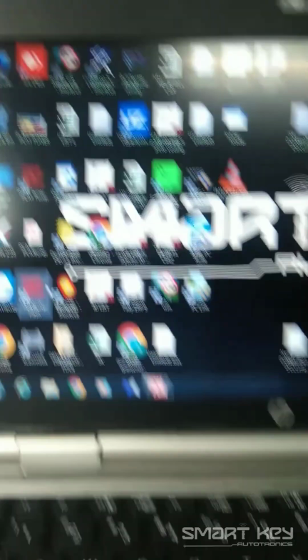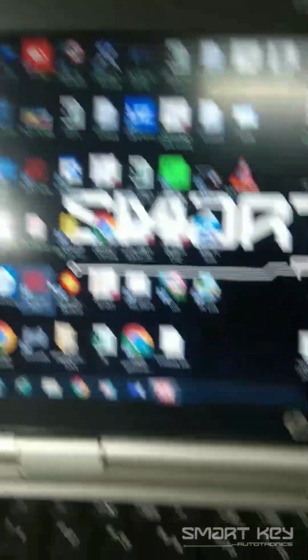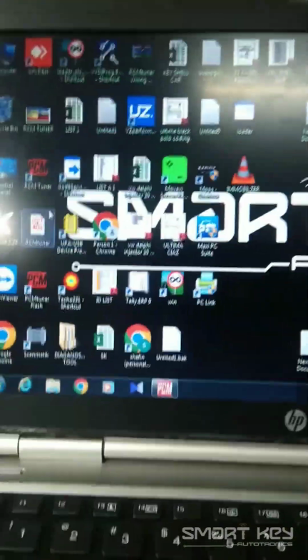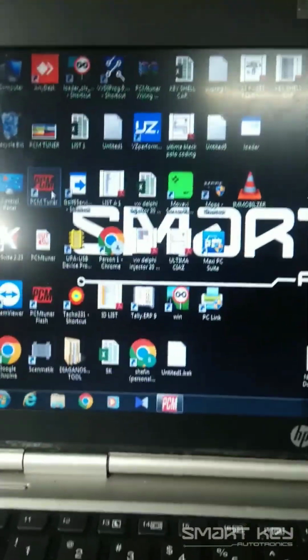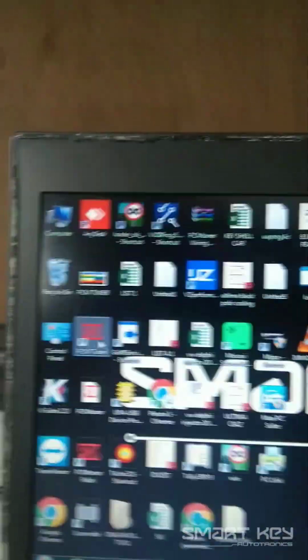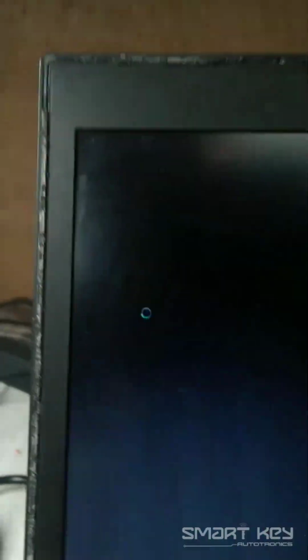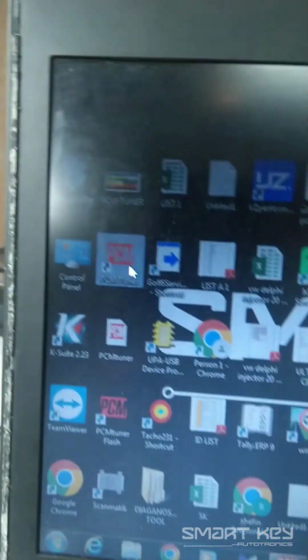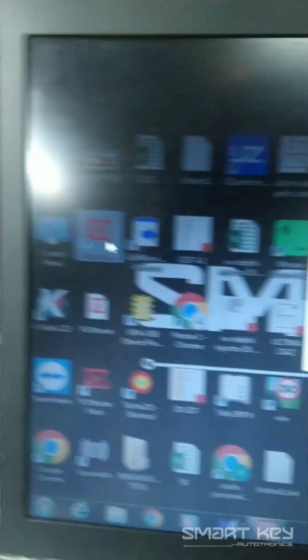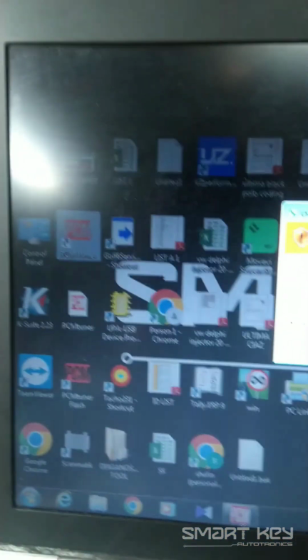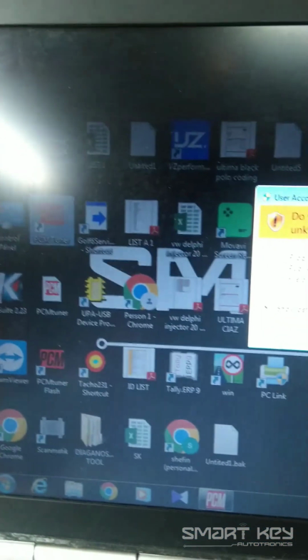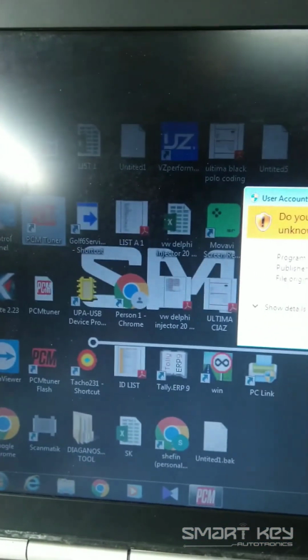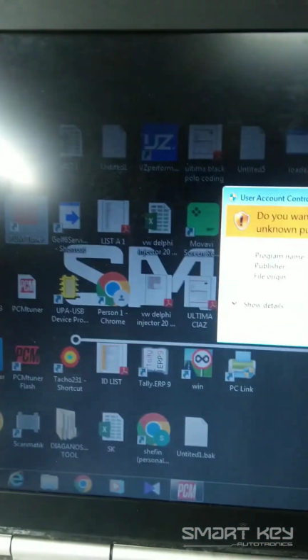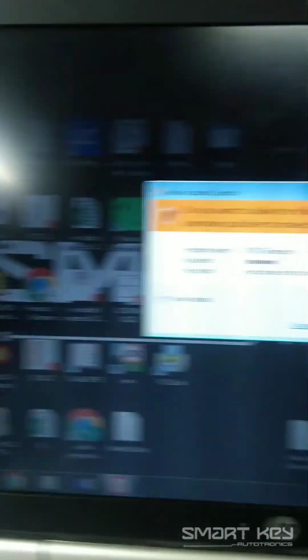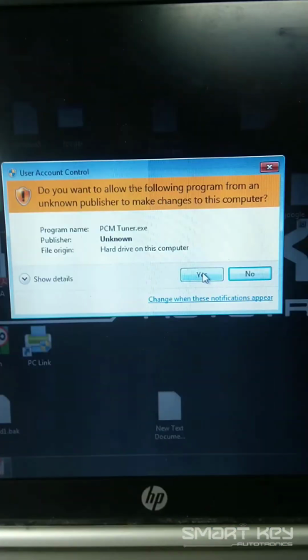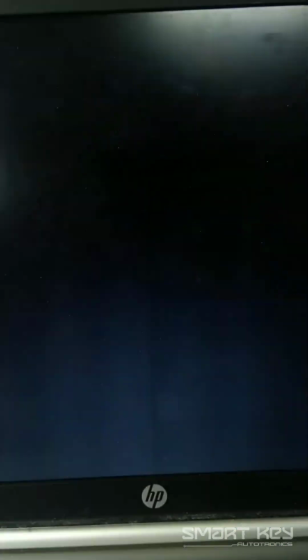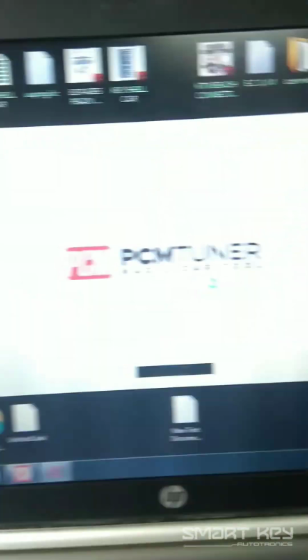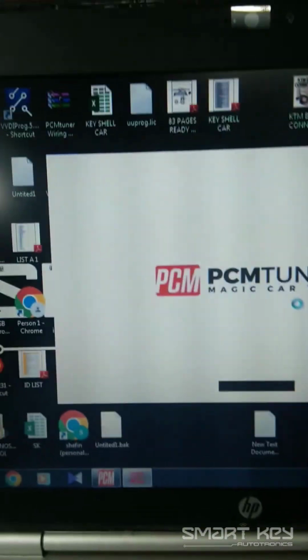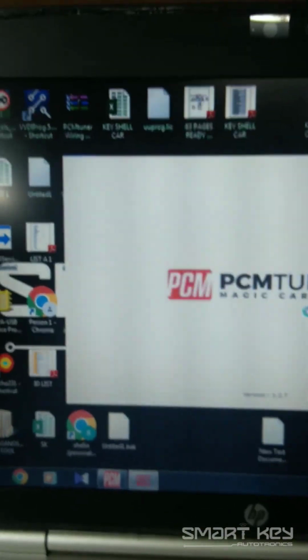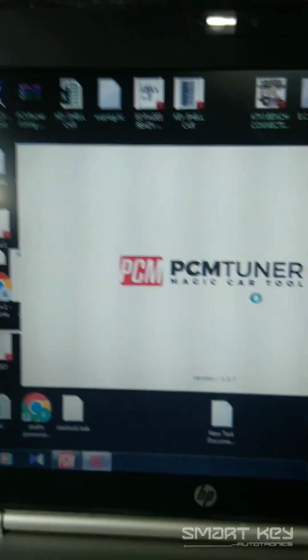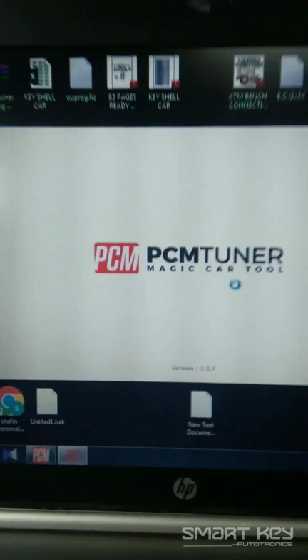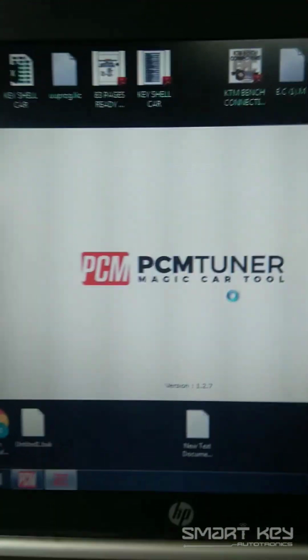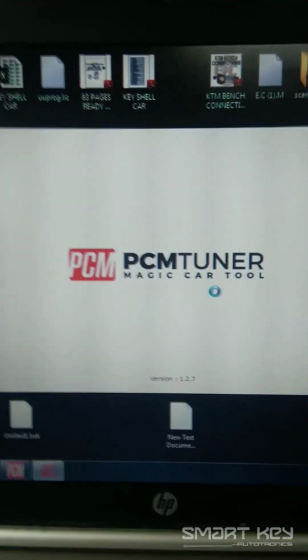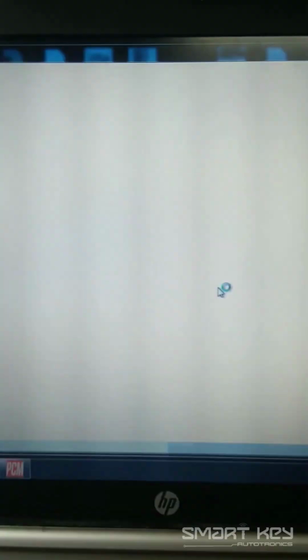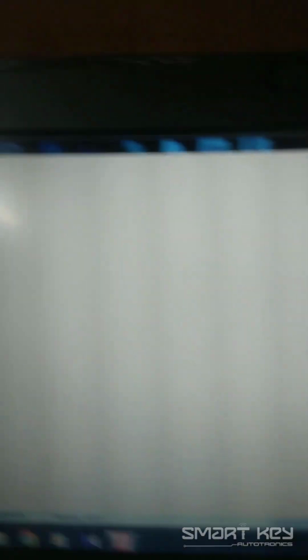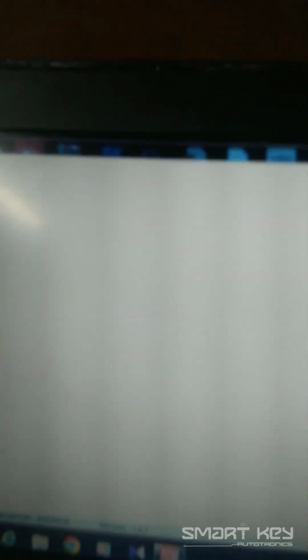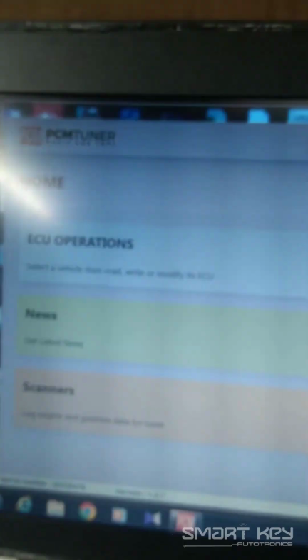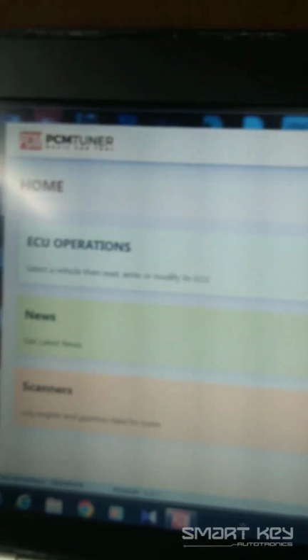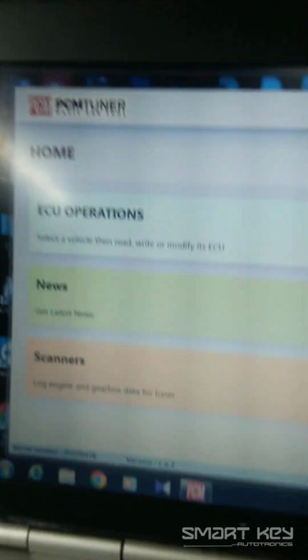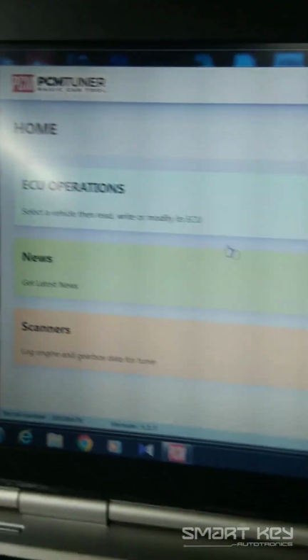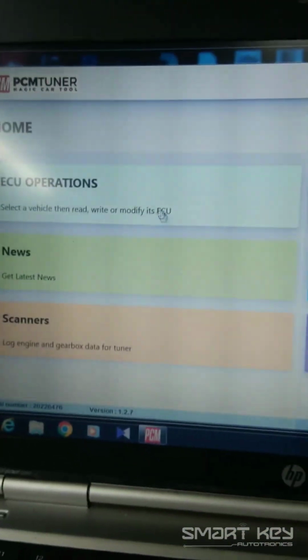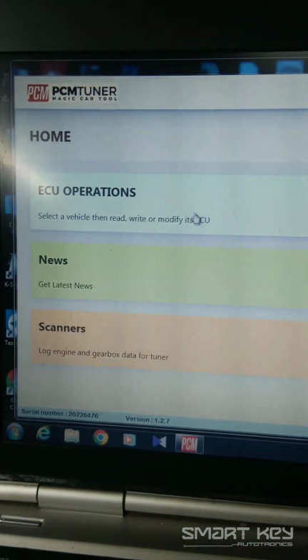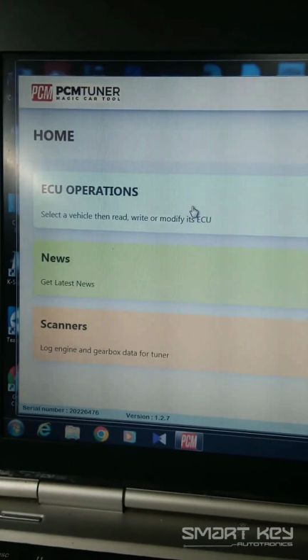I am going to show you how to open the PCM Tuner. We just need to open the PCM Tuner first. That is the pop-up window. We are going to press S. Here we go. Then choose easy operations.